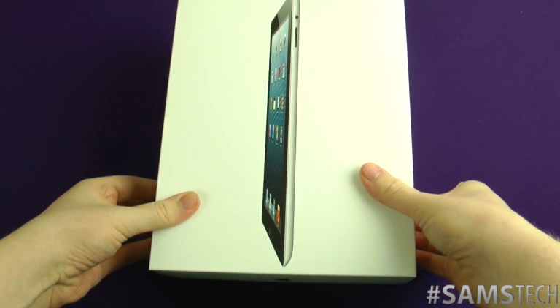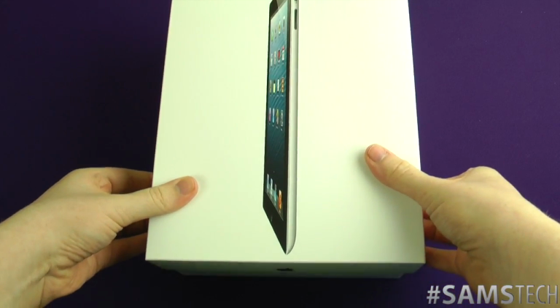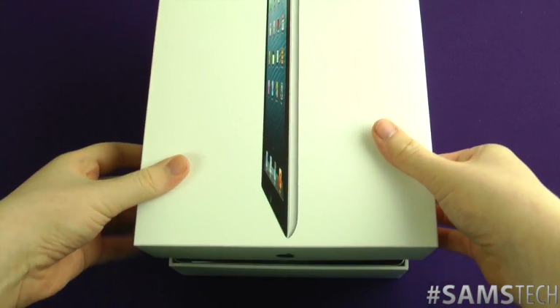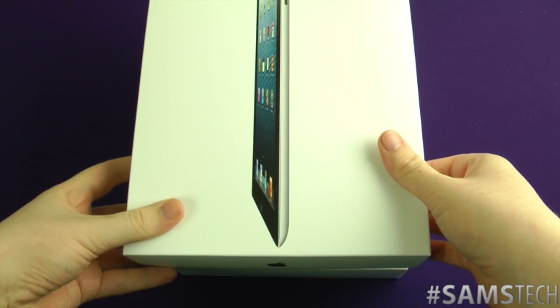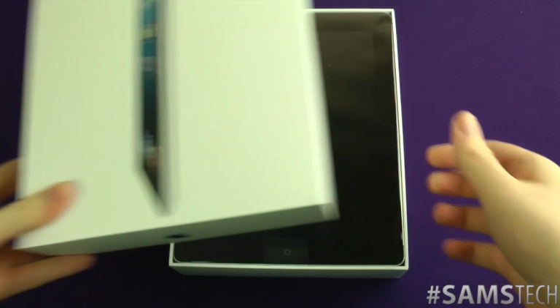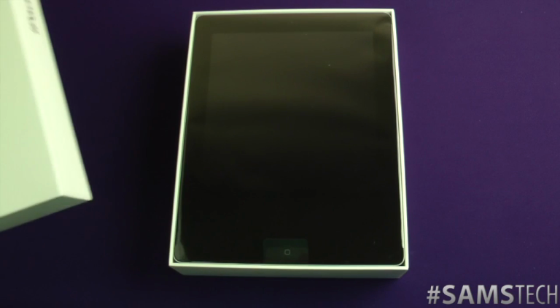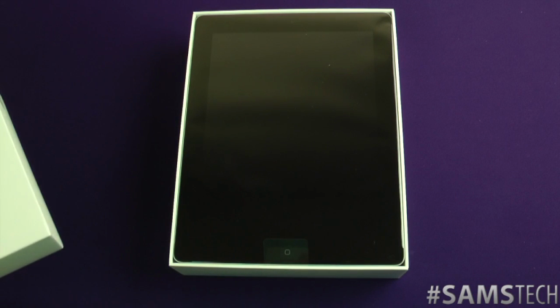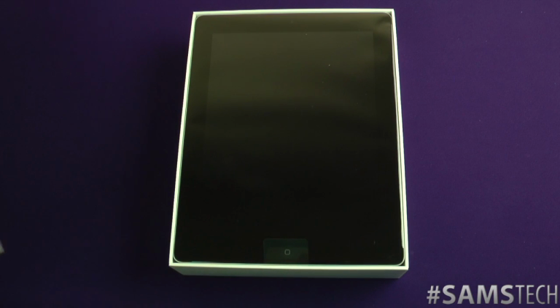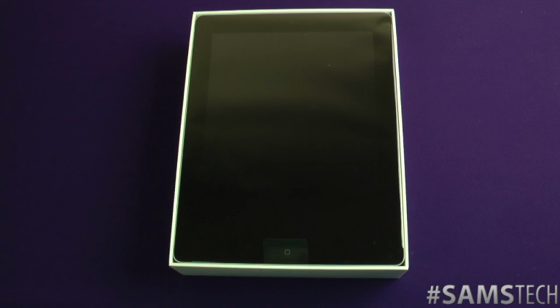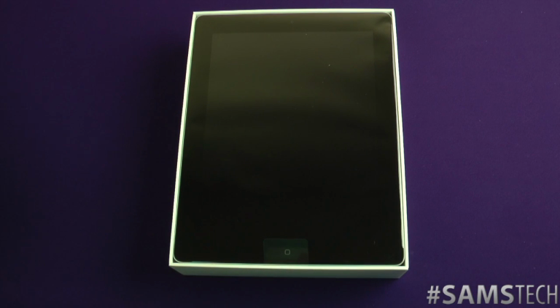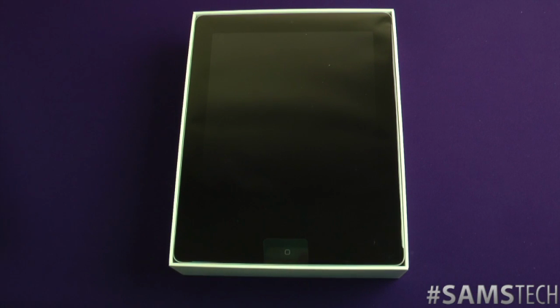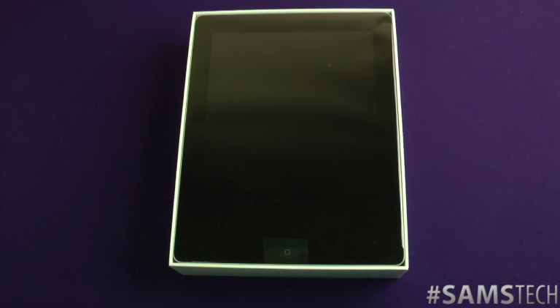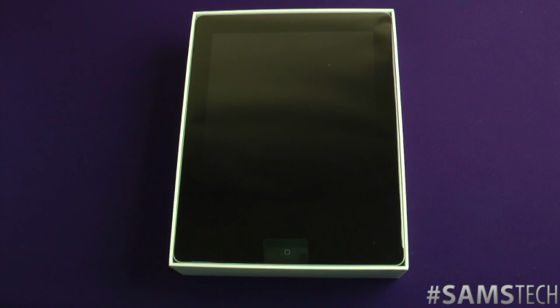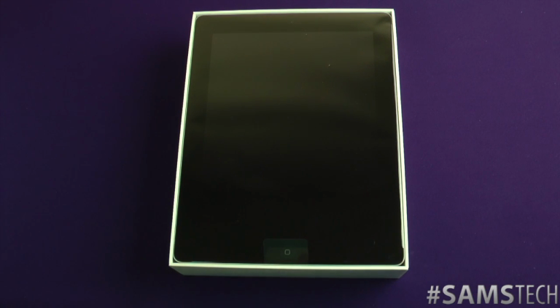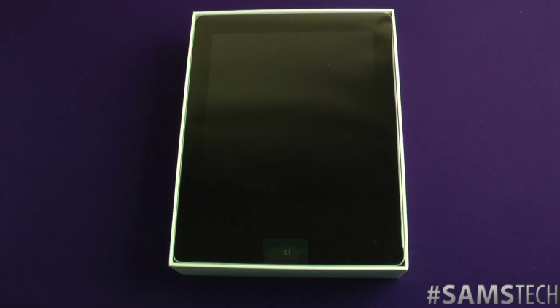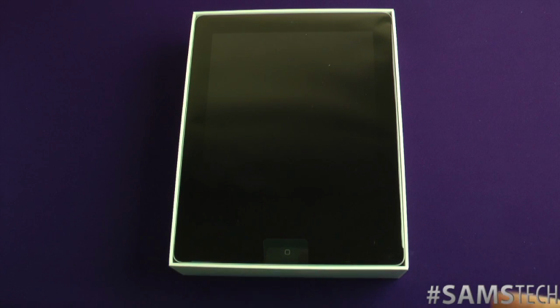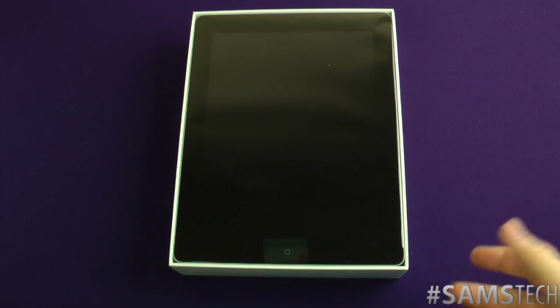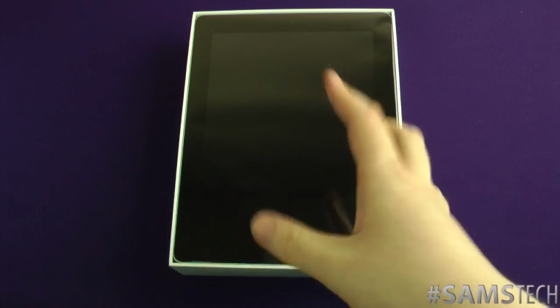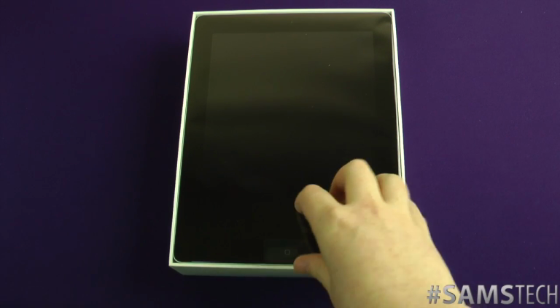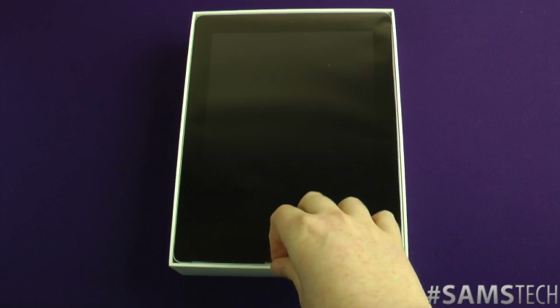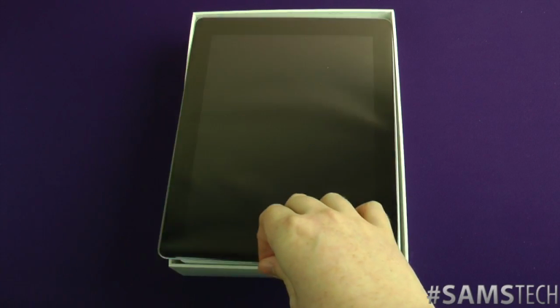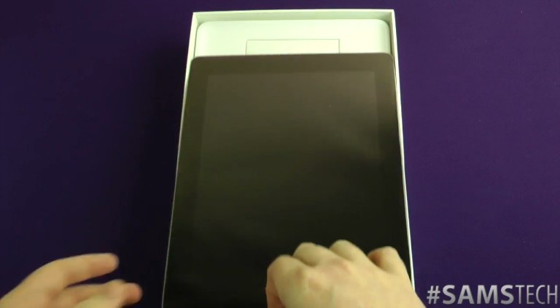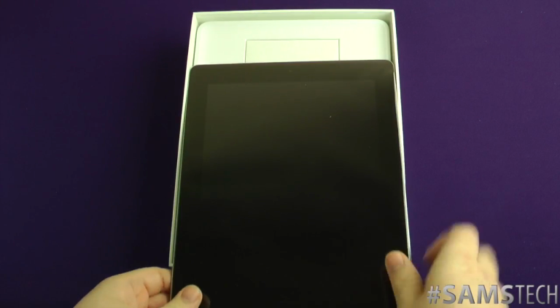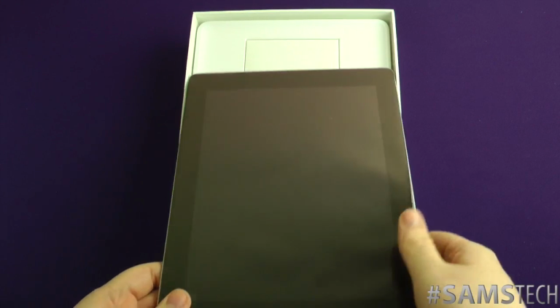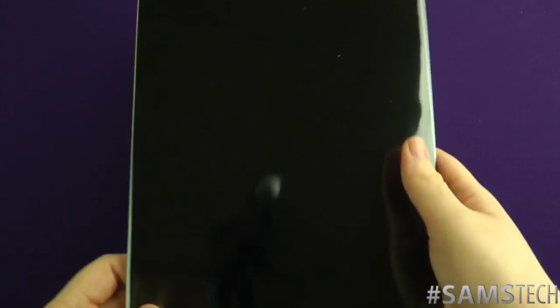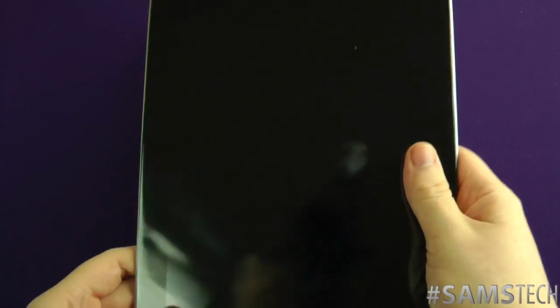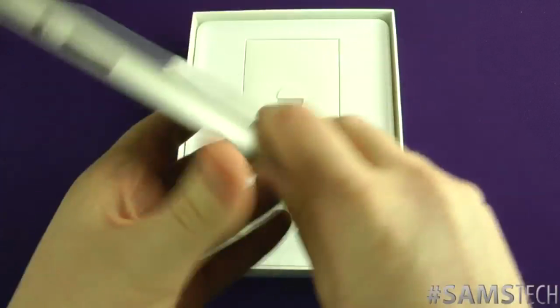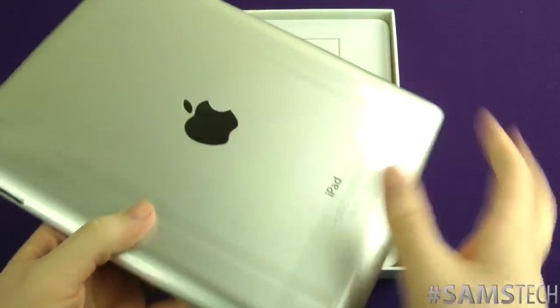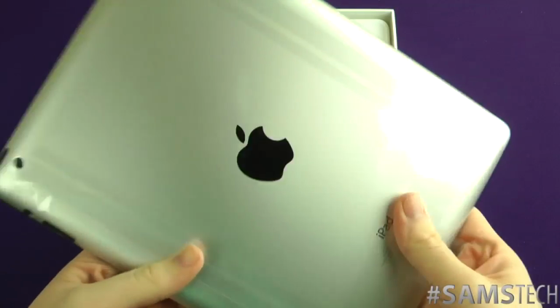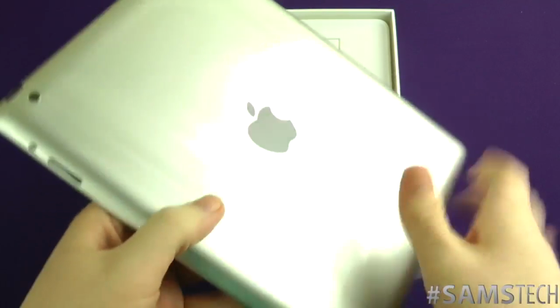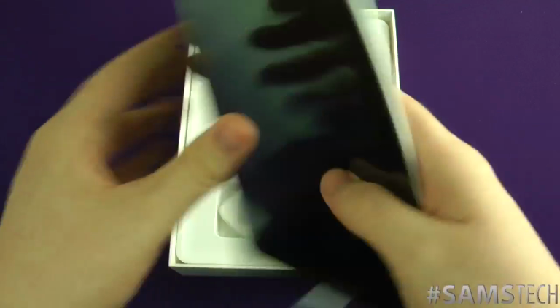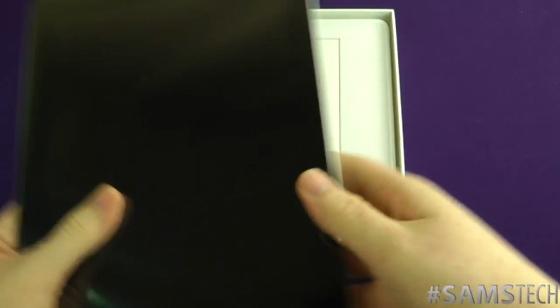So here it is — I got a 32 gigabyte in black. The reason I got the black is because I prefer black on the iPad. I prefer my phones white but my tablets black — I don't really know why, it's just one of those things. And there it is, there is the beast.